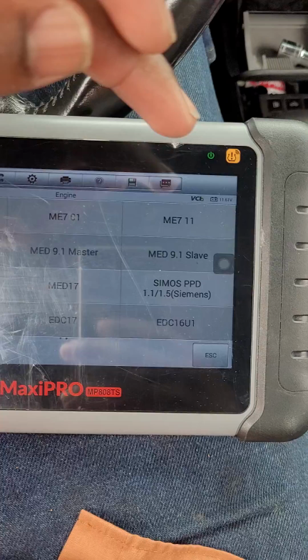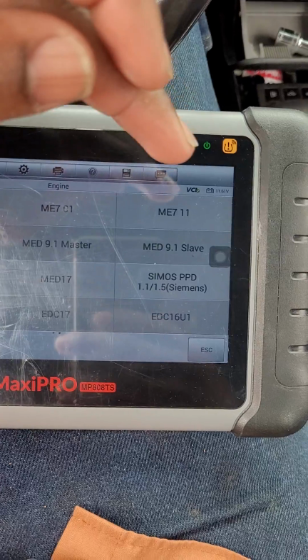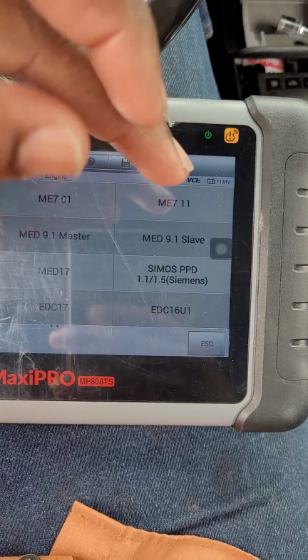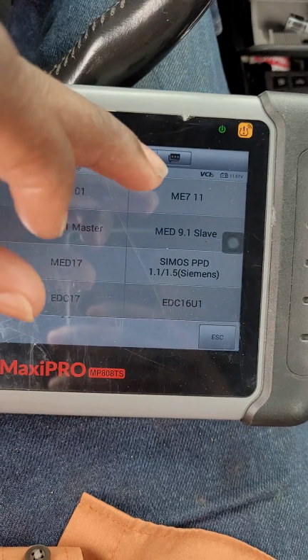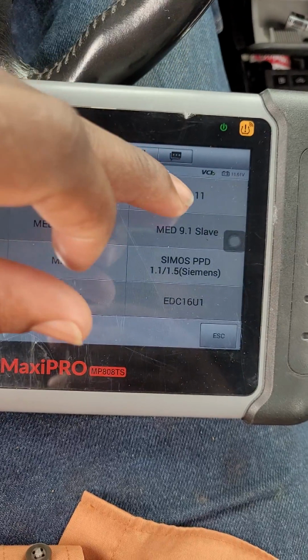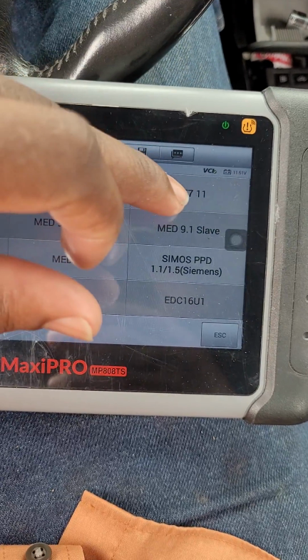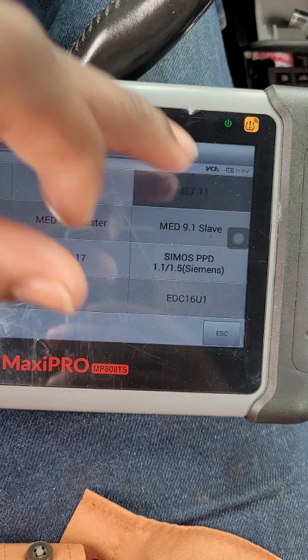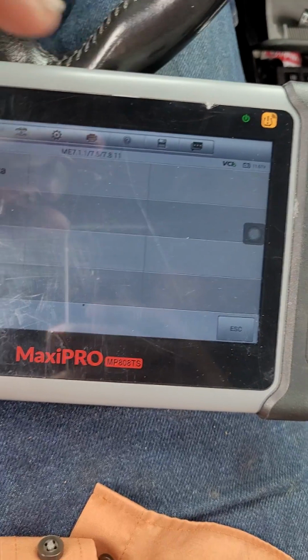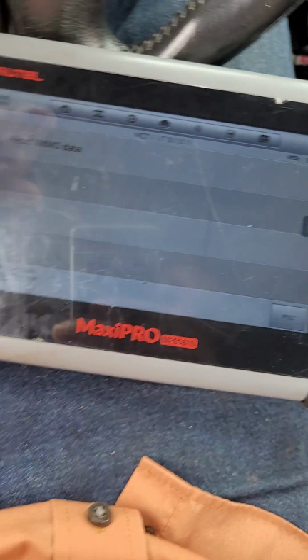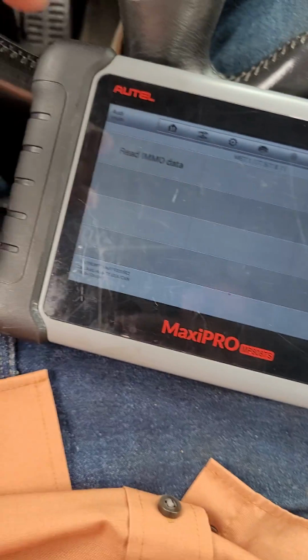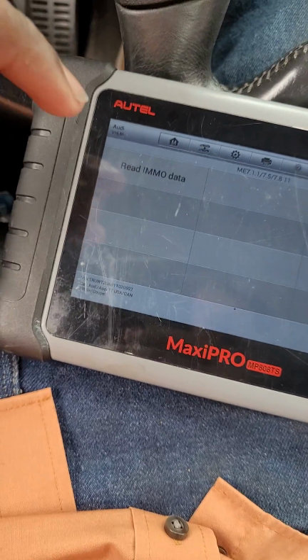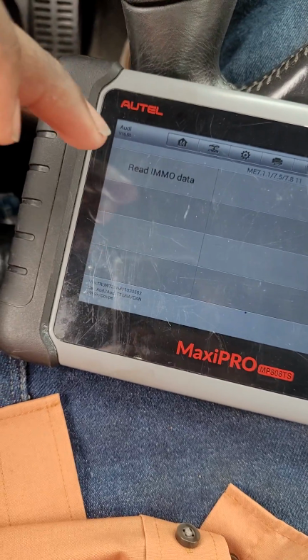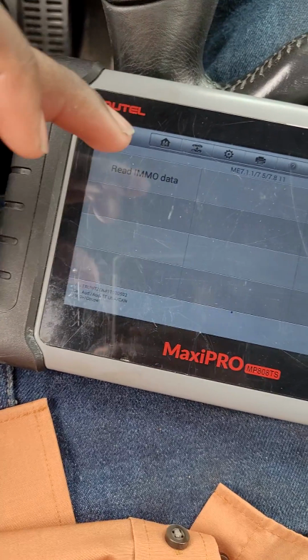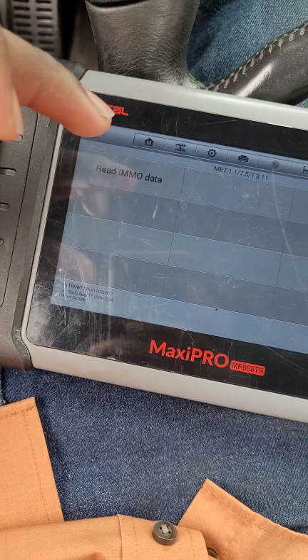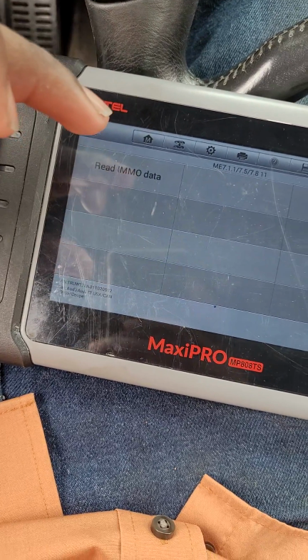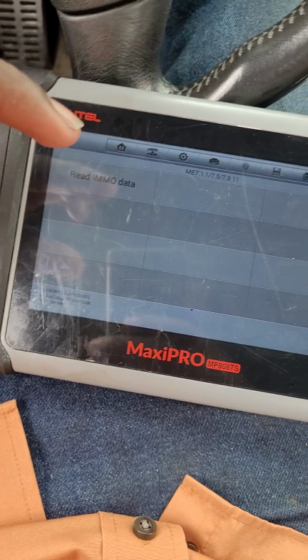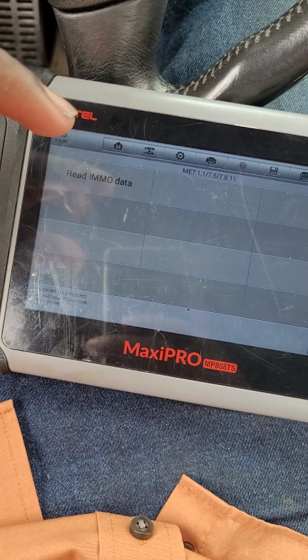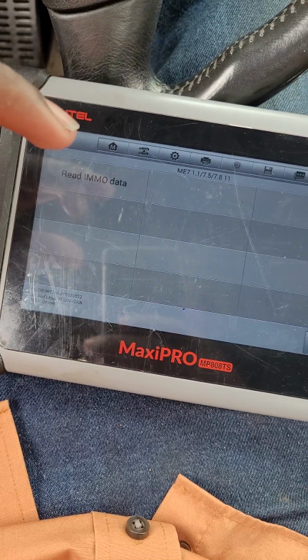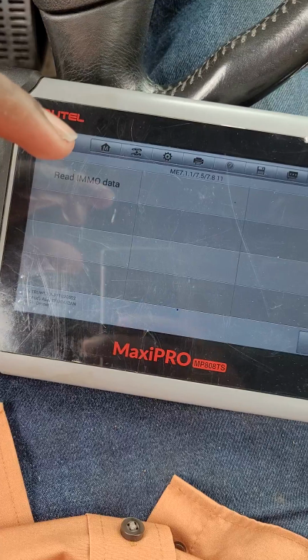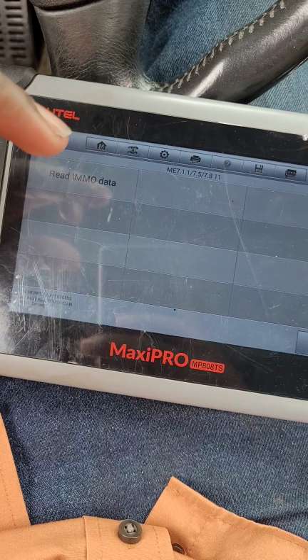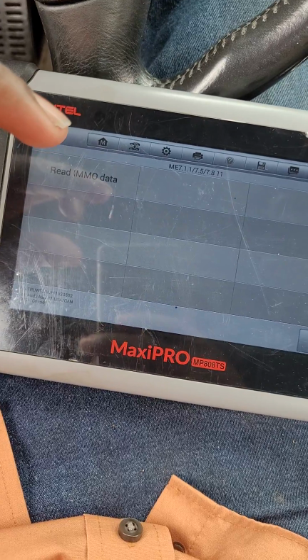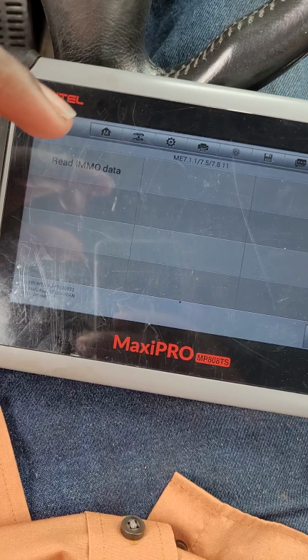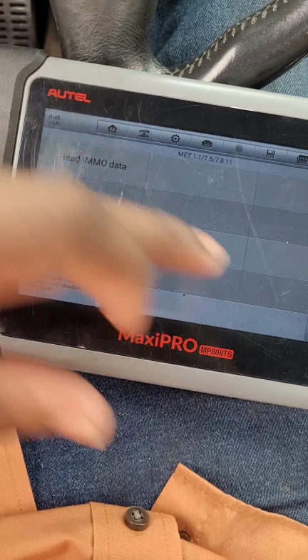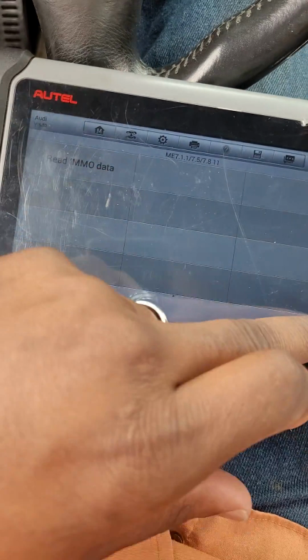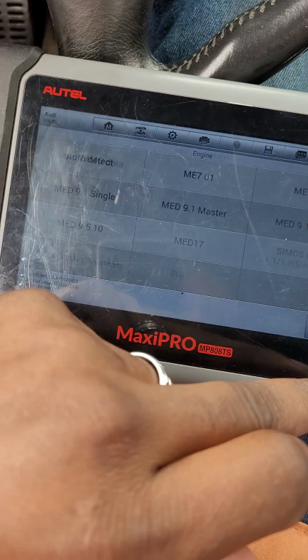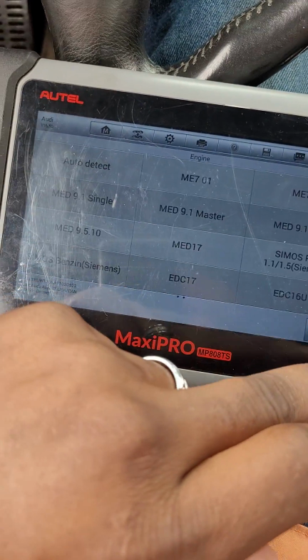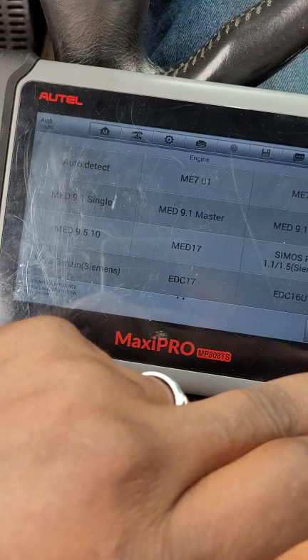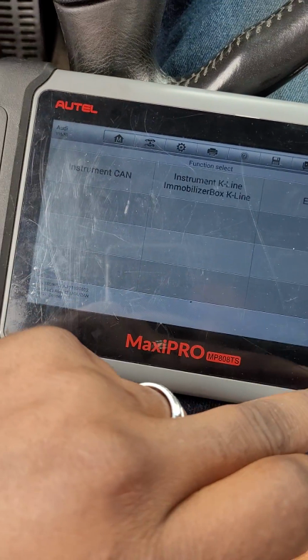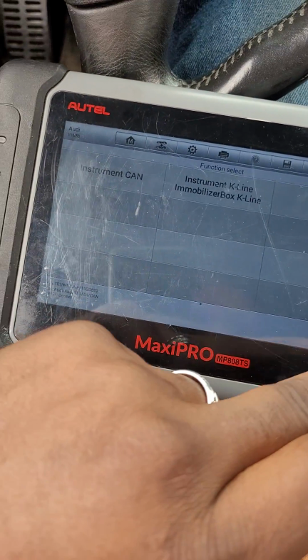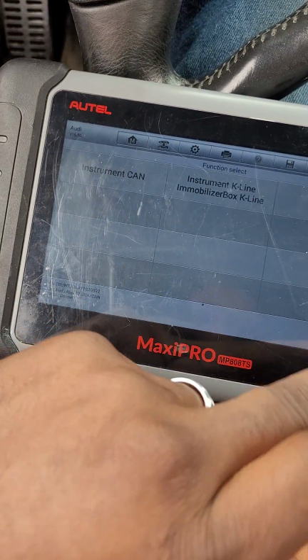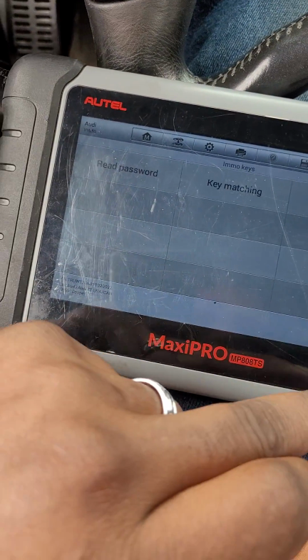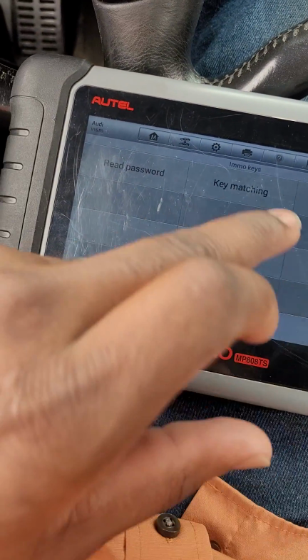Finally, ME711 worked and I was able to read data and get the PIN I was looking for.